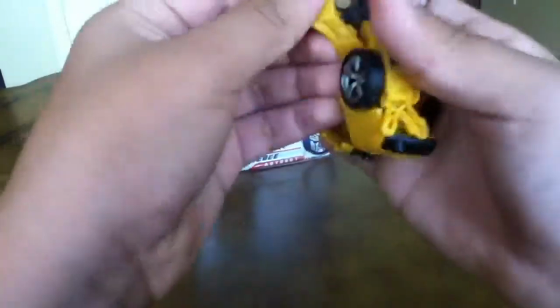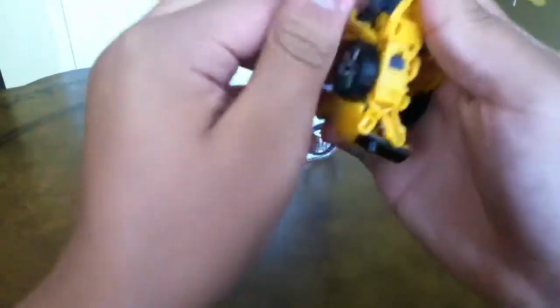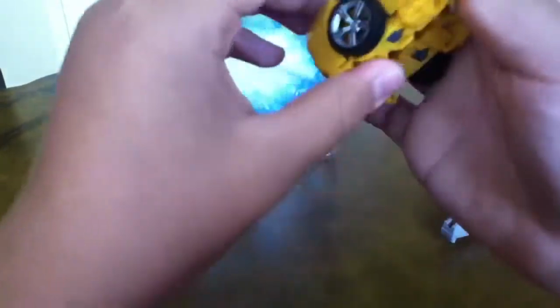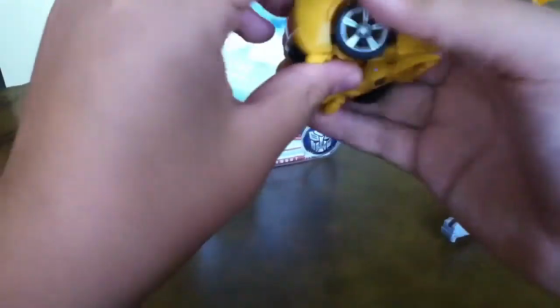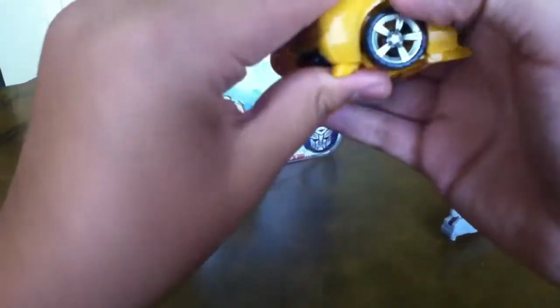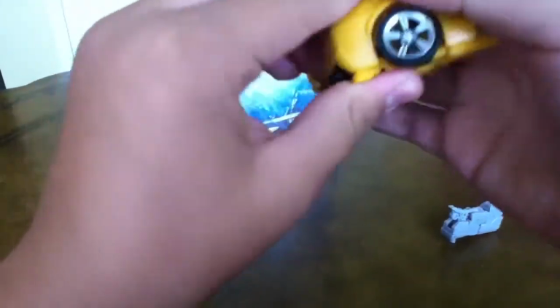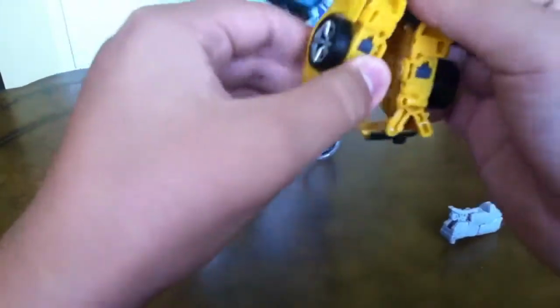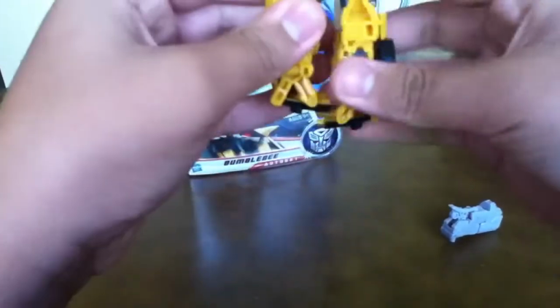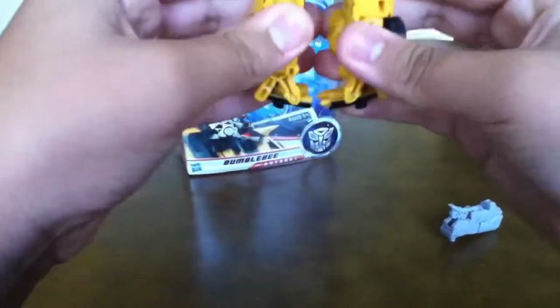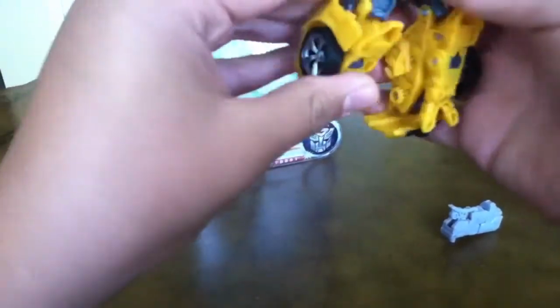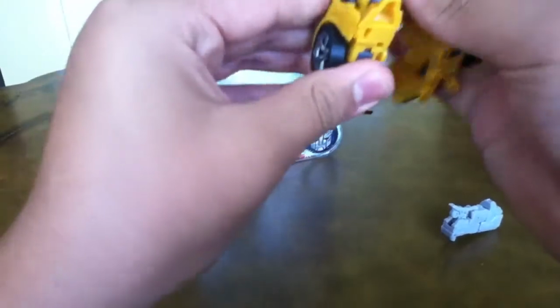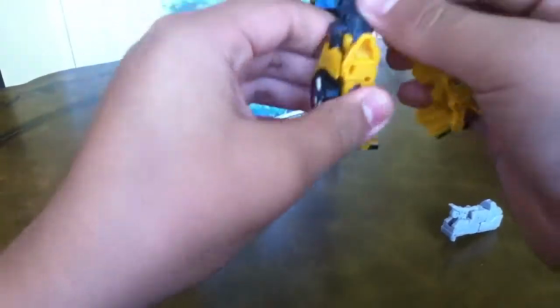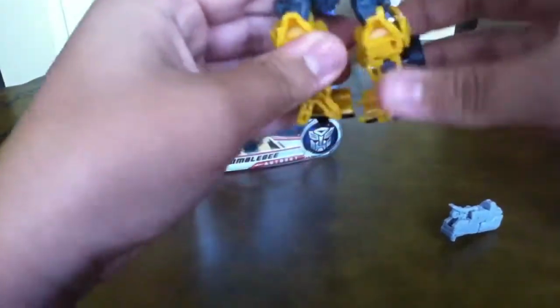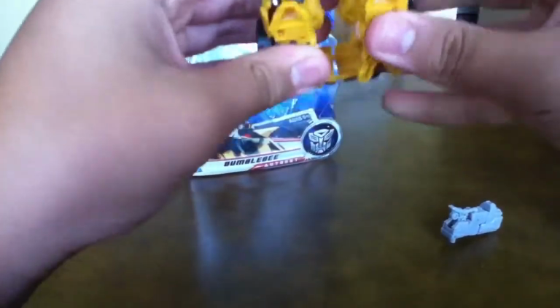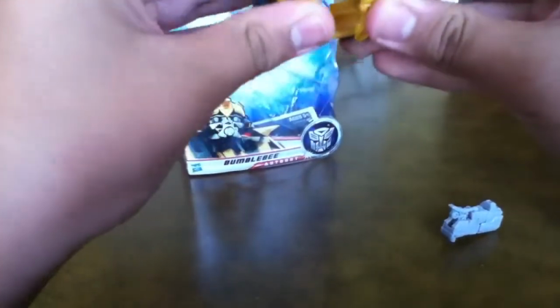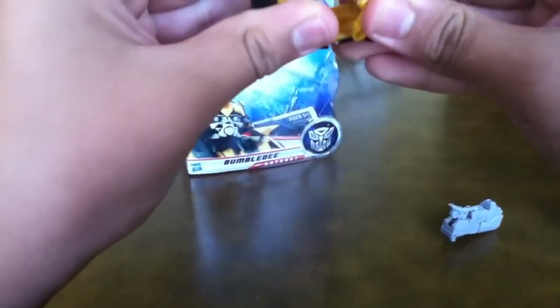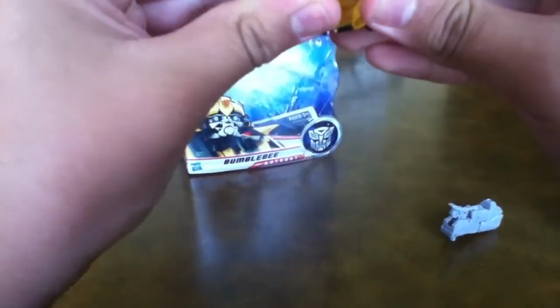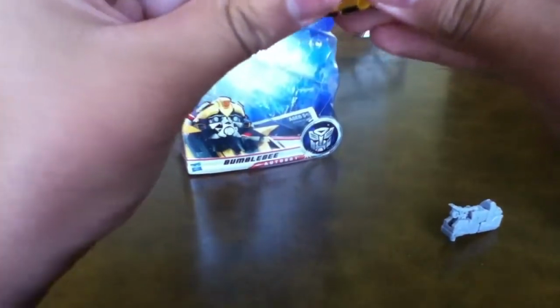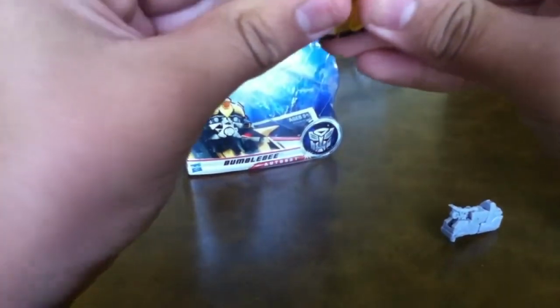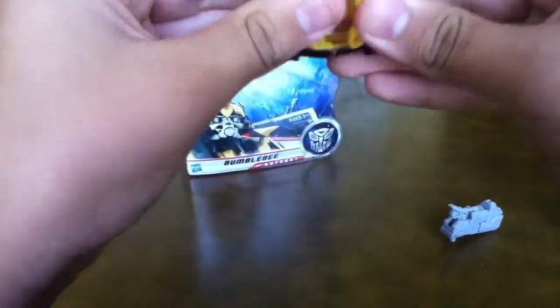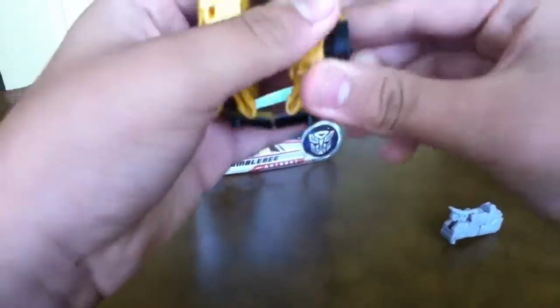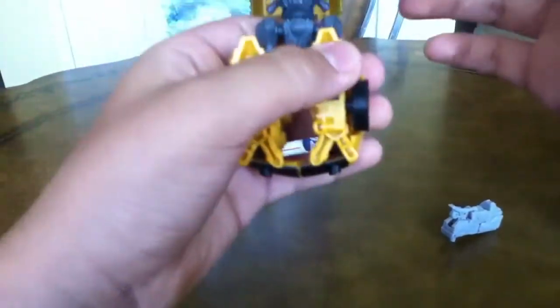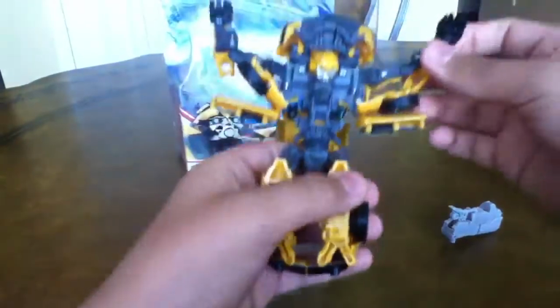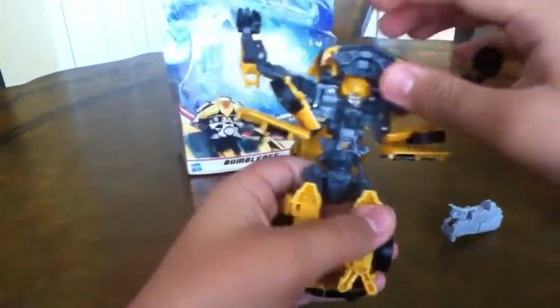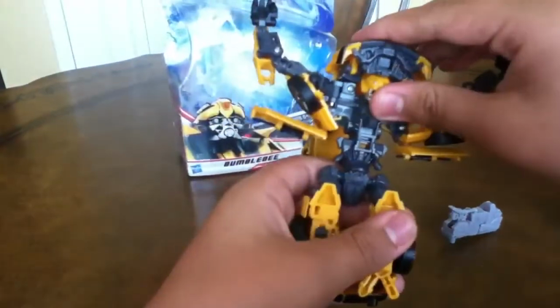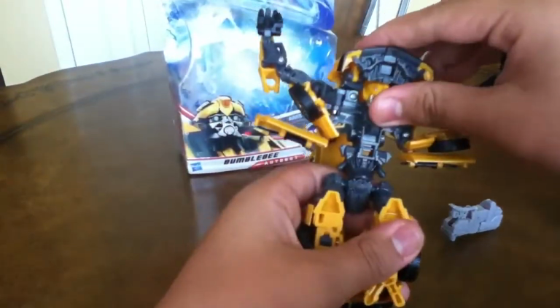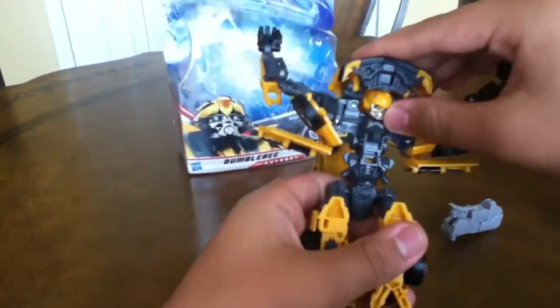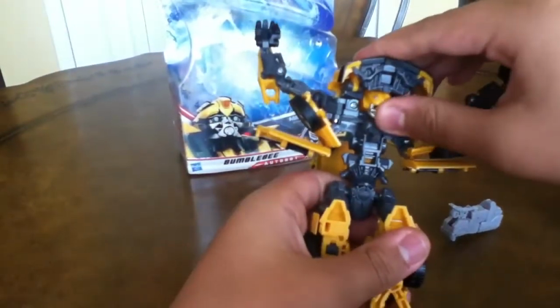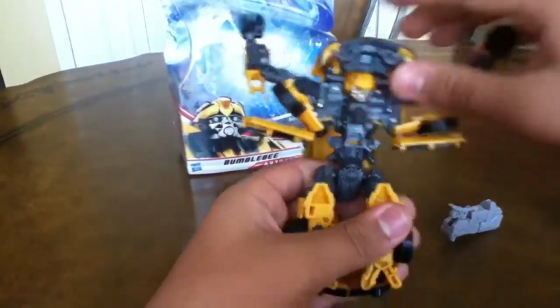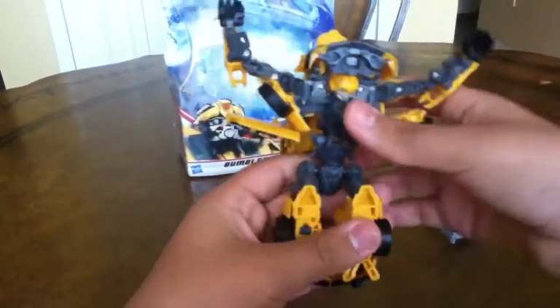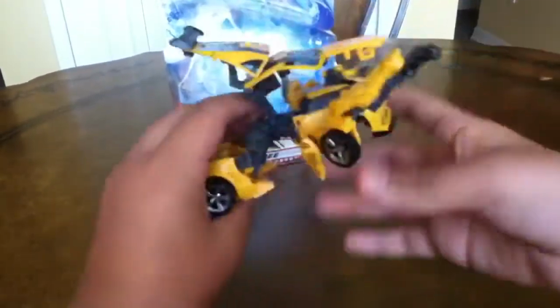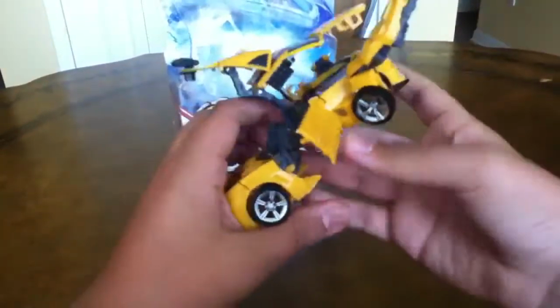And for some parents: if your kid wants a Bumblebee that they could transform — like if they have a lot of Bumblebees that can't transform — then try to get this one, because this guy is actually easy. Easy, easy.